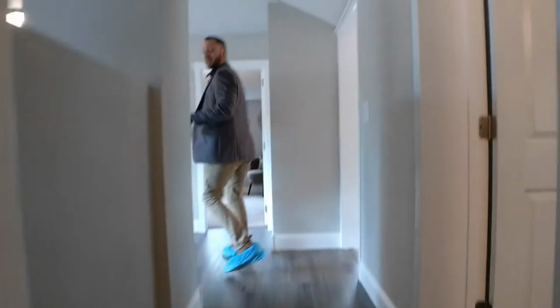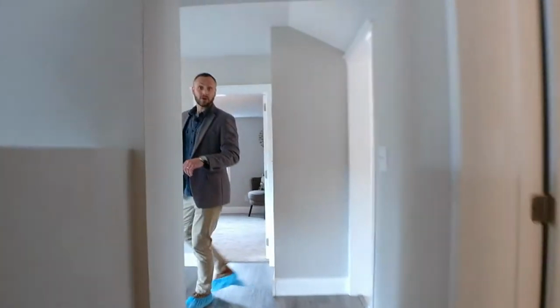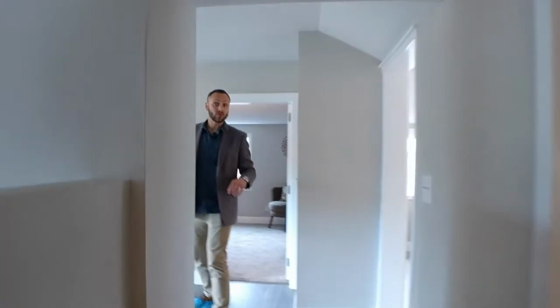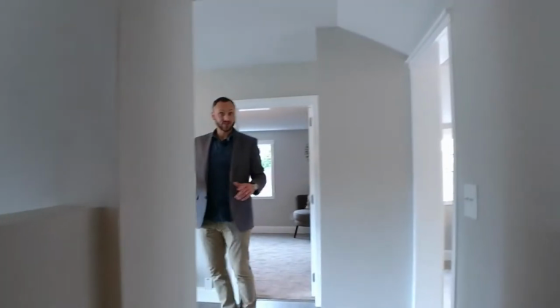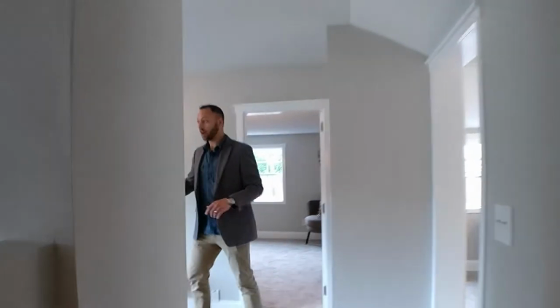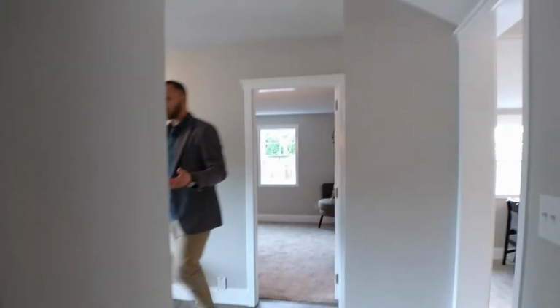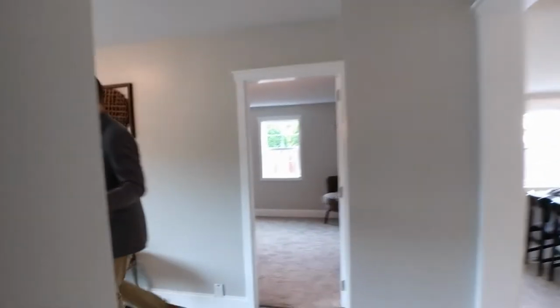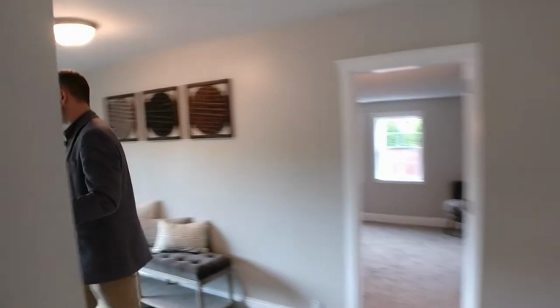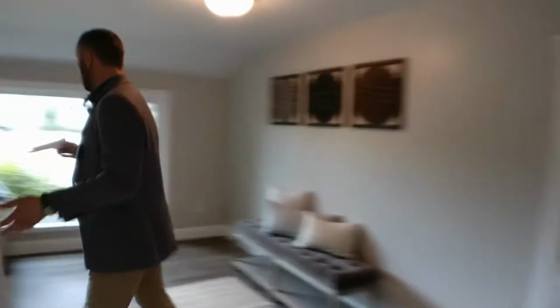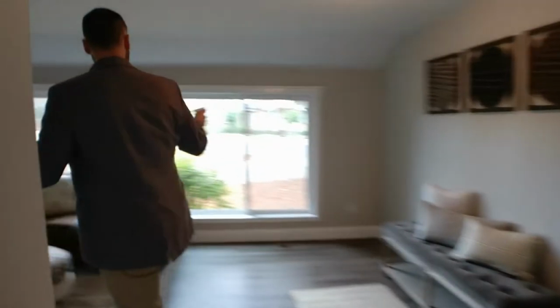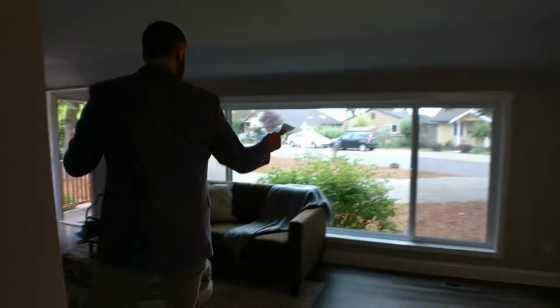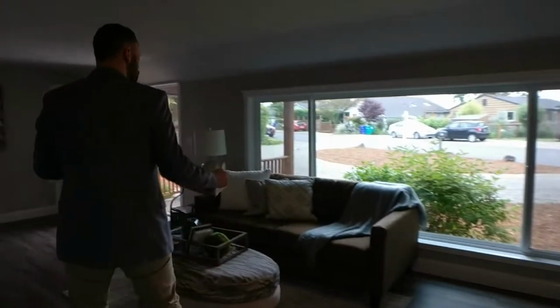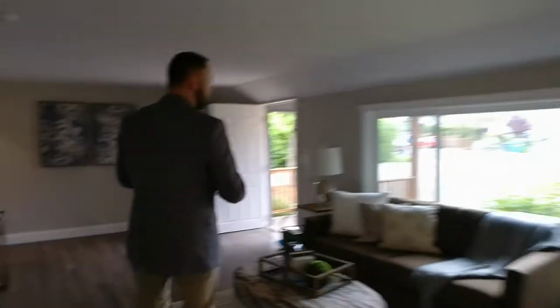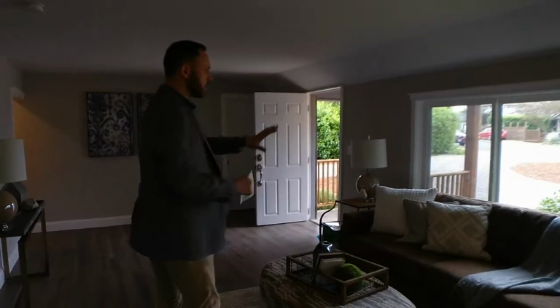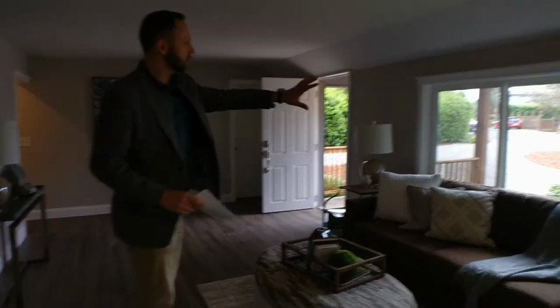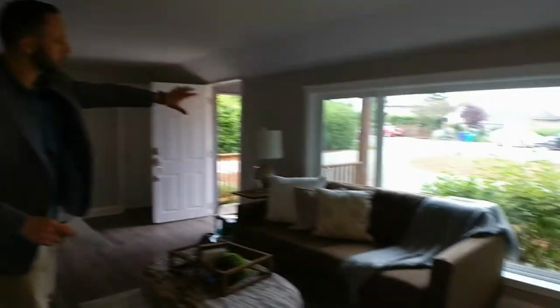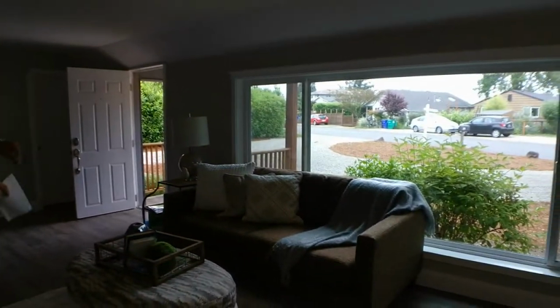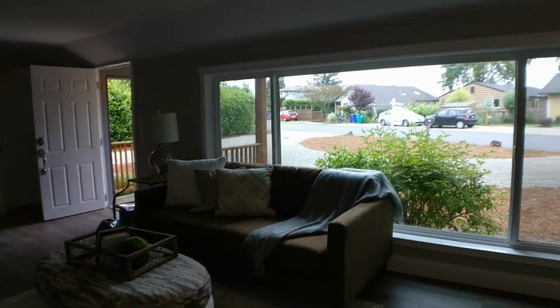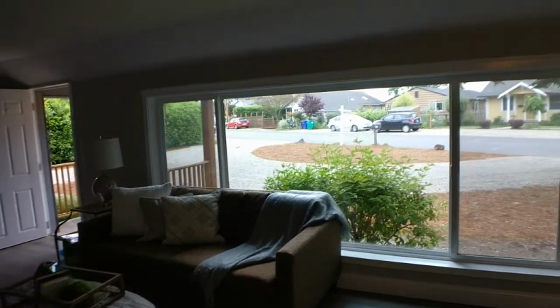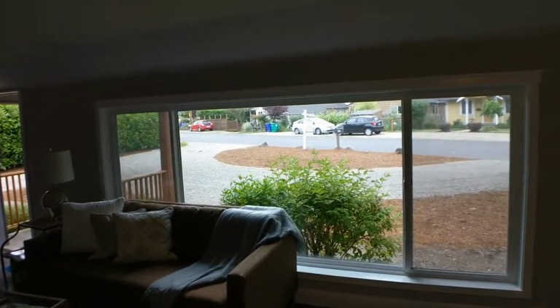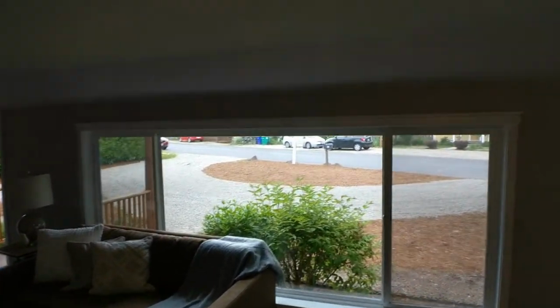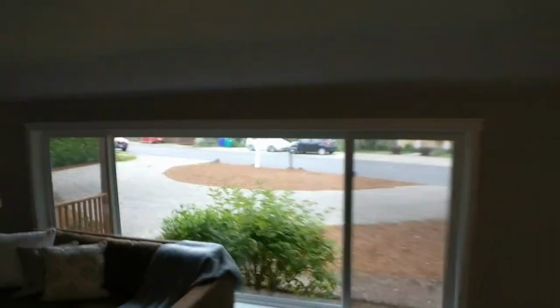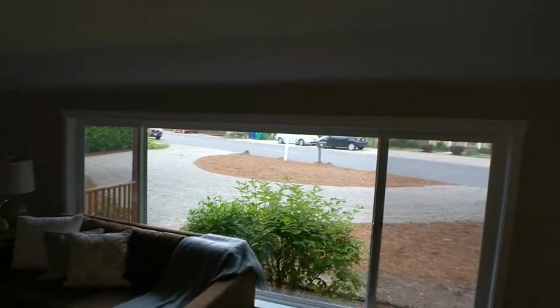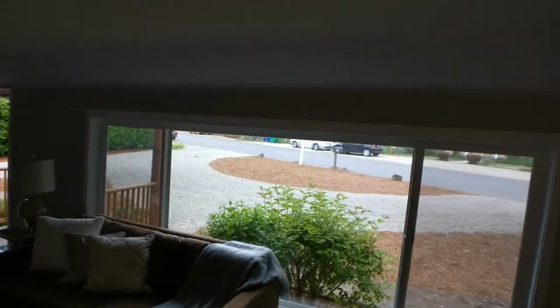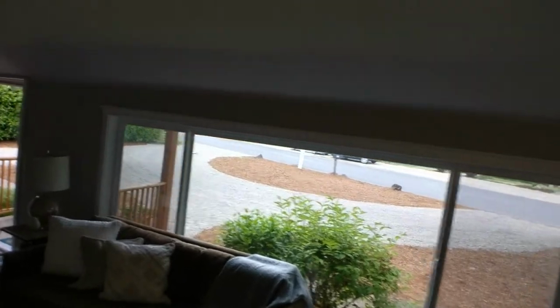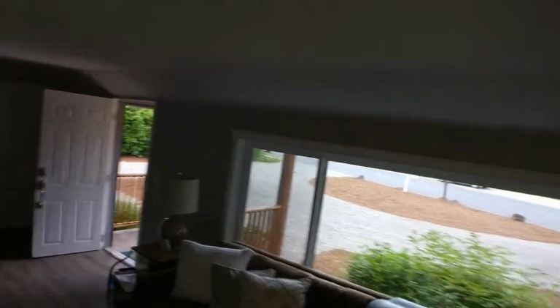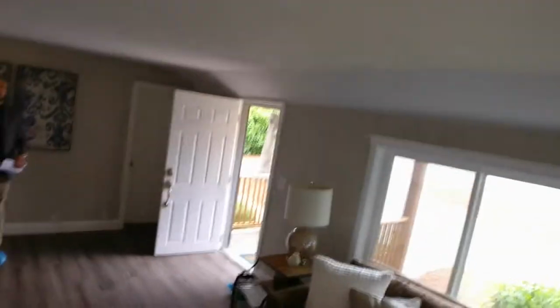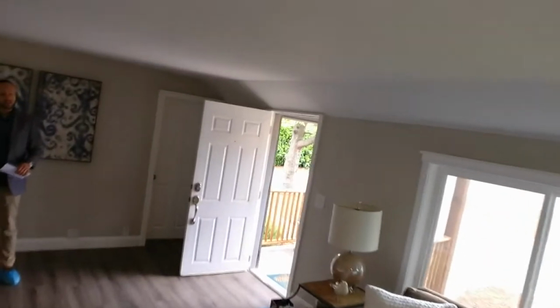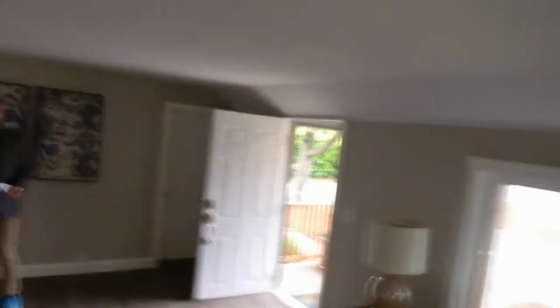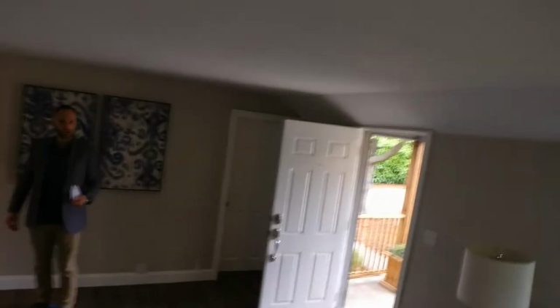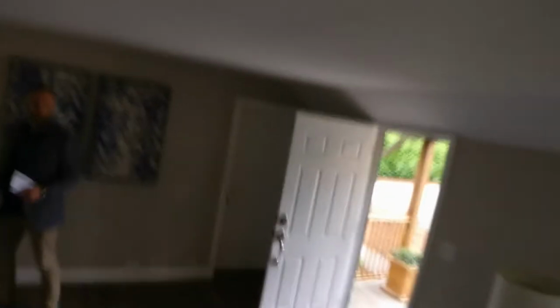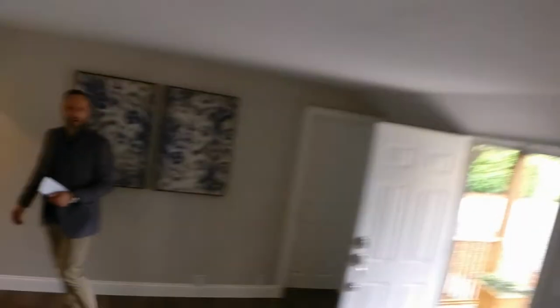Coming over to the other side of the house, we walk back through the living room, which has a really nice large picture window looking out onto the curved driveway. They've done a great job finishing off the front of the house — it has some really good curb appeal for this area.